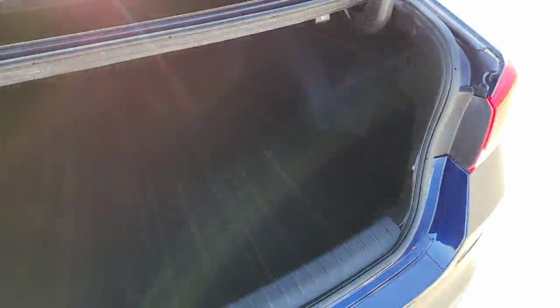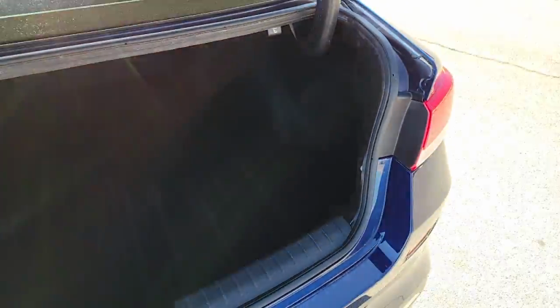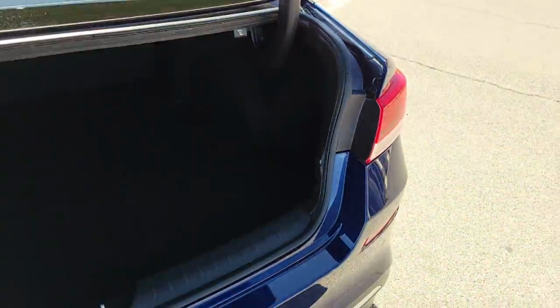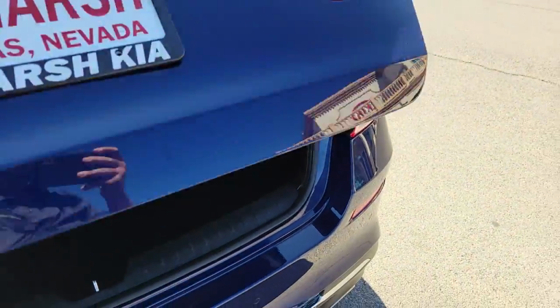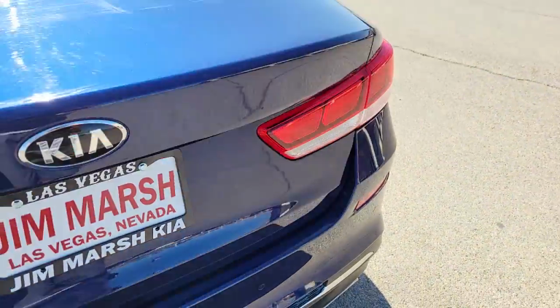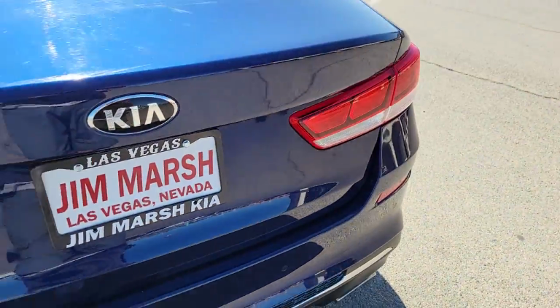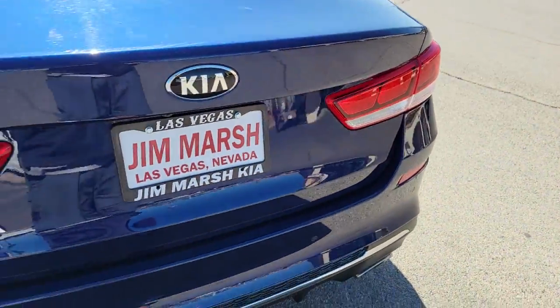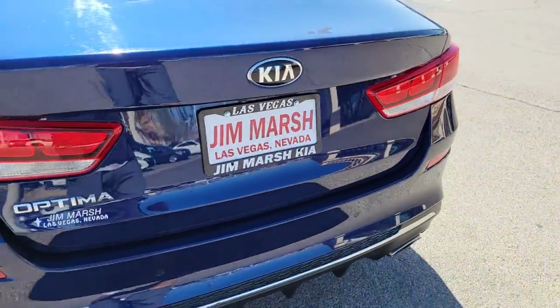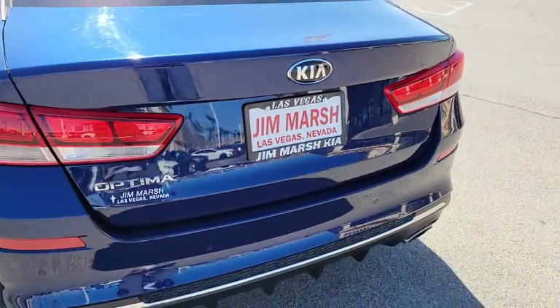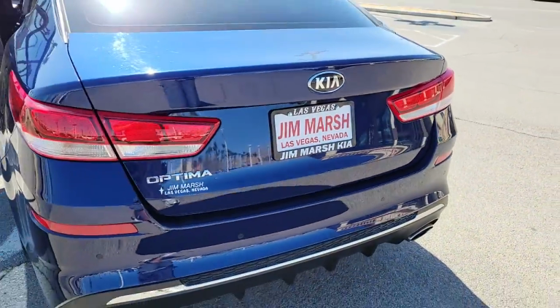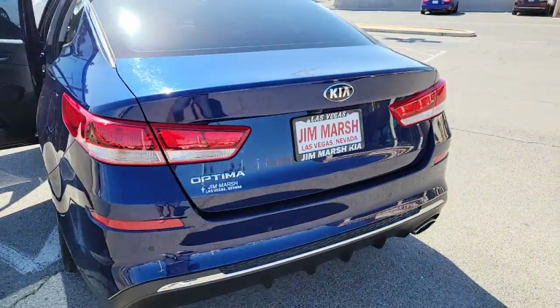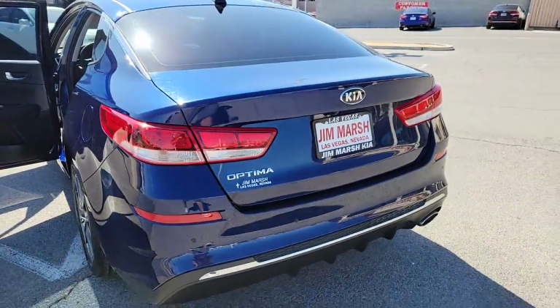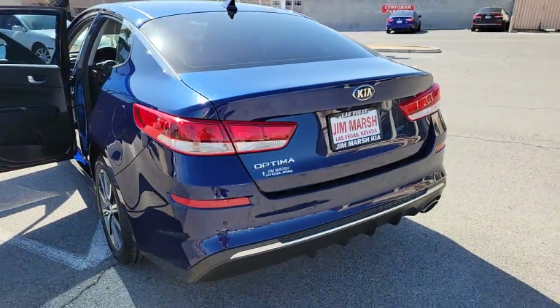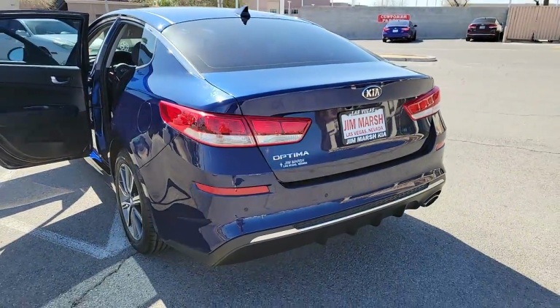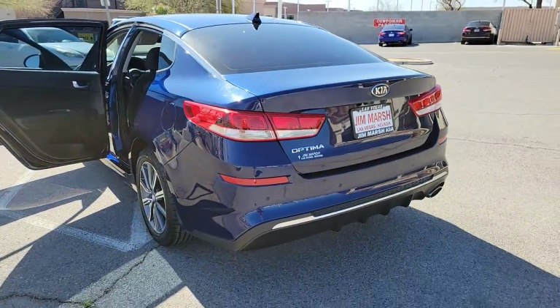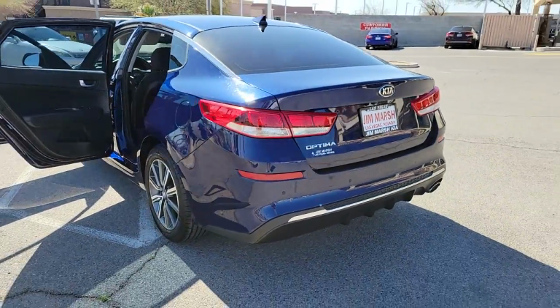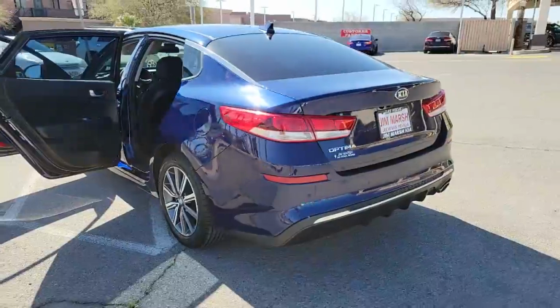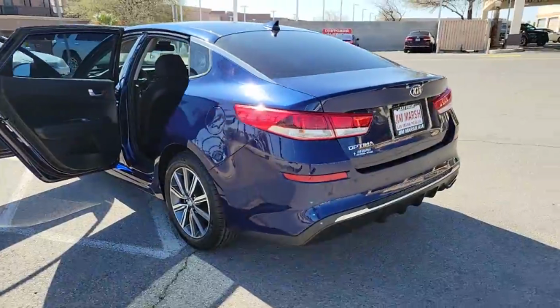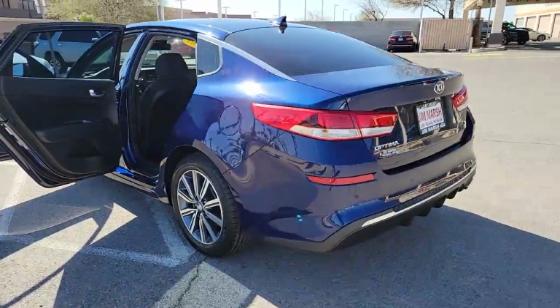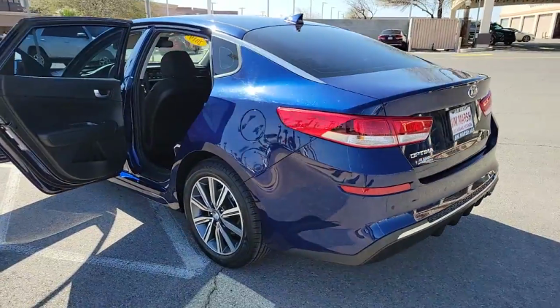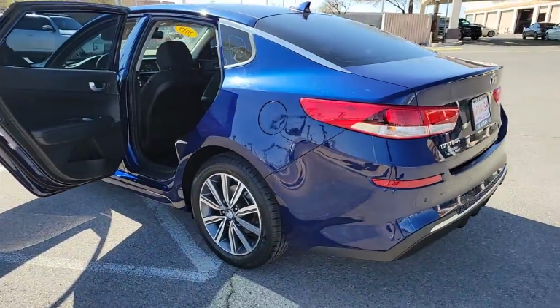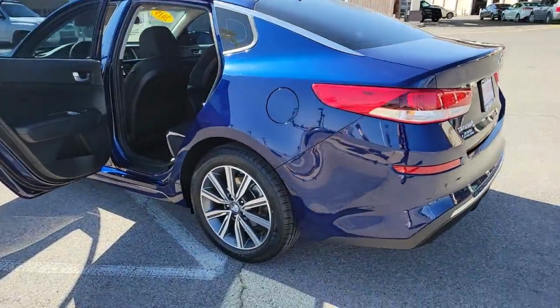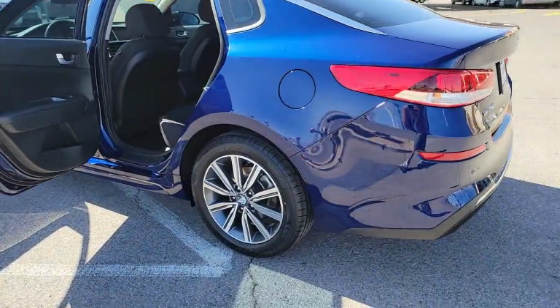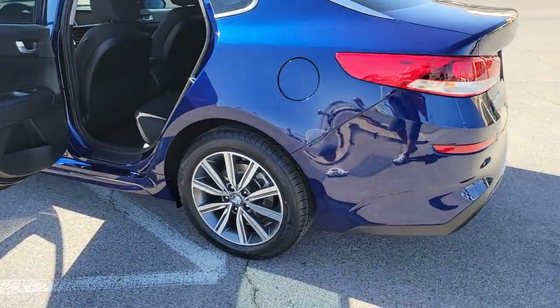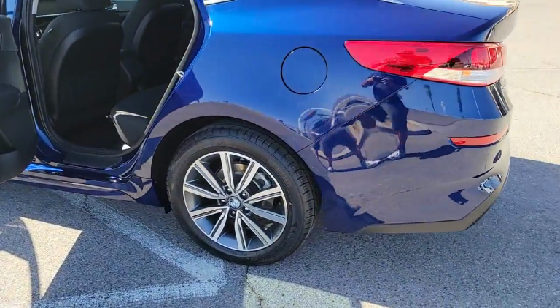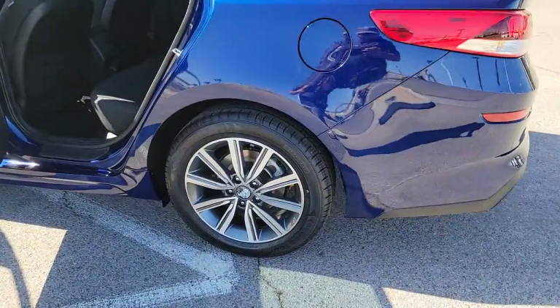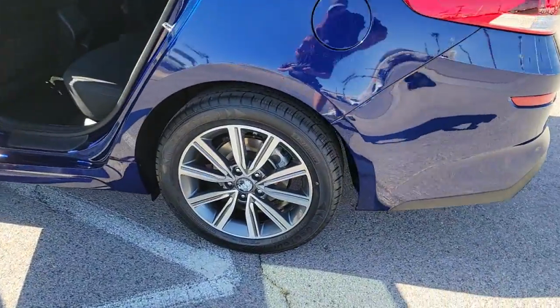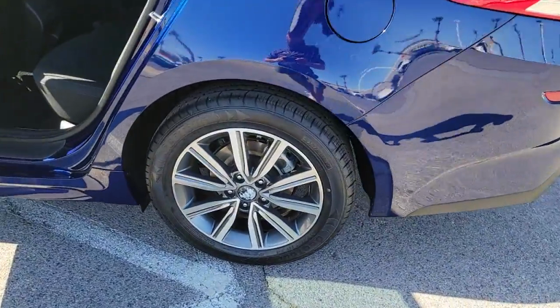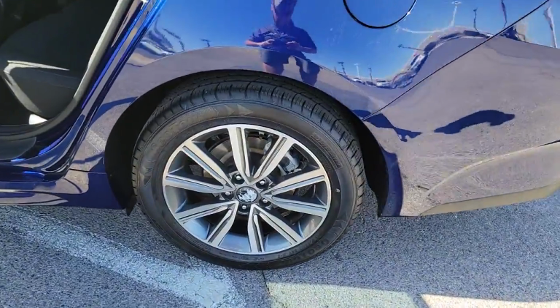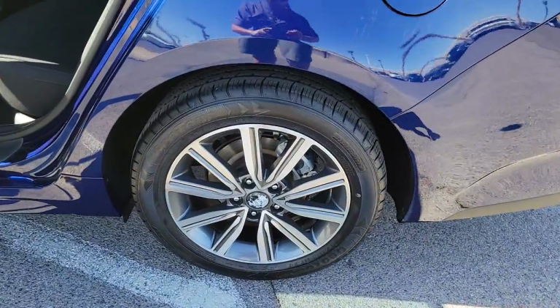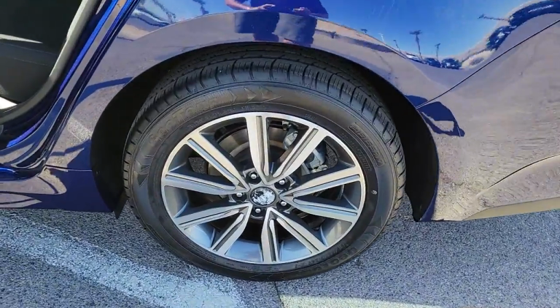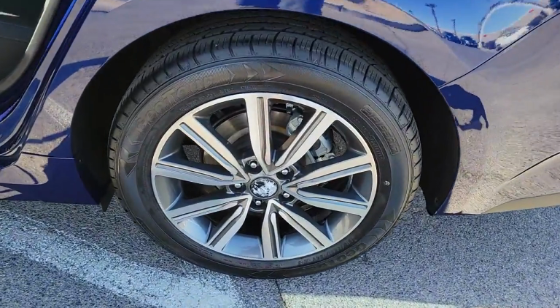These are just some of the great options this vehicle comes with: keyless entry, 4-cylinder engine, backup camera, lane-keeping assist, iPod and MP3 input.